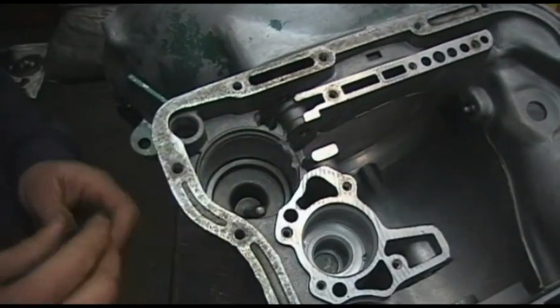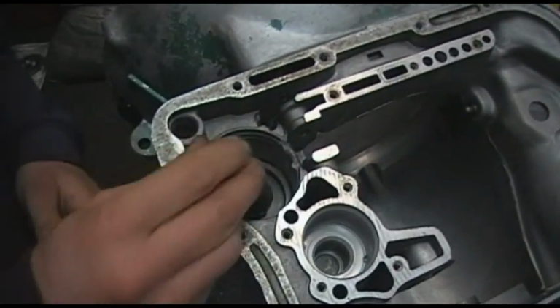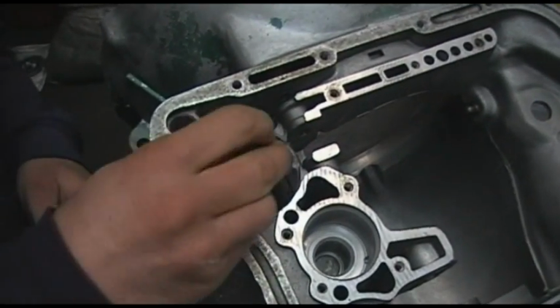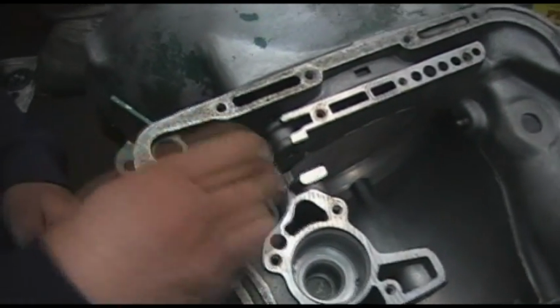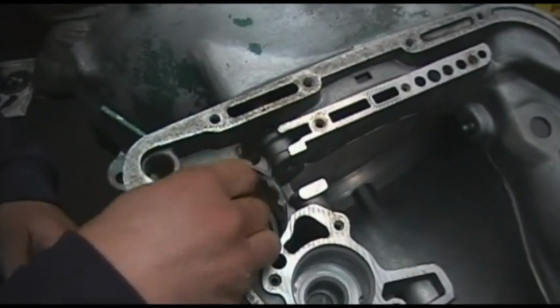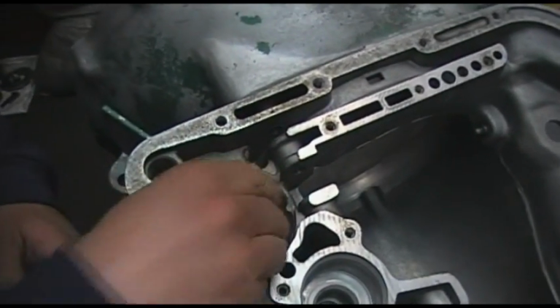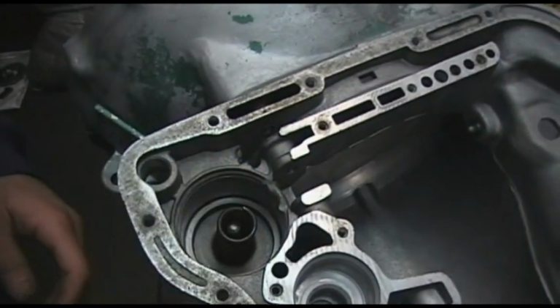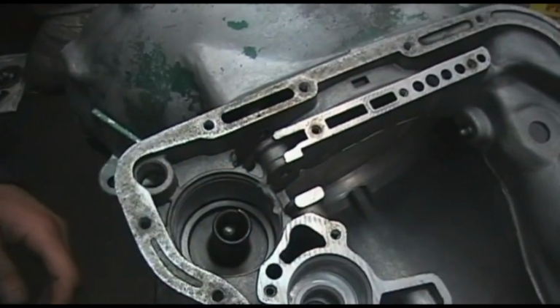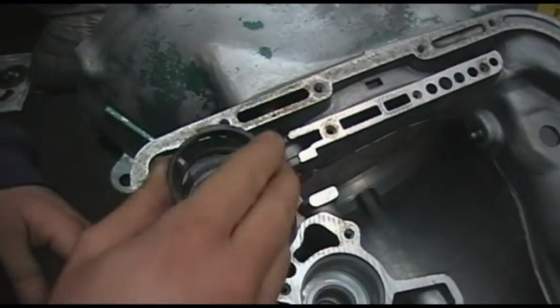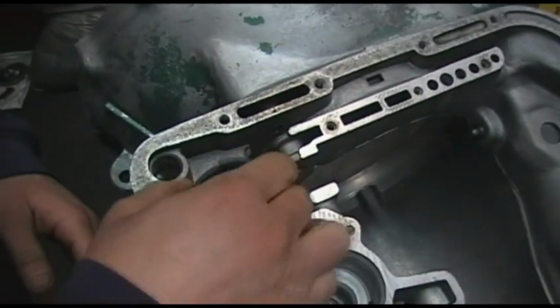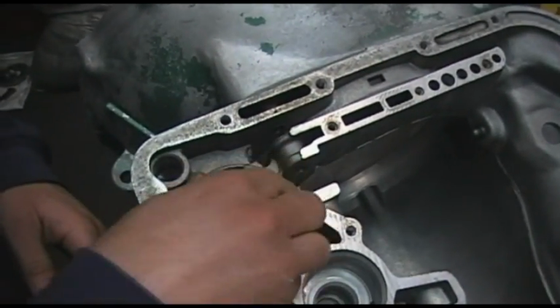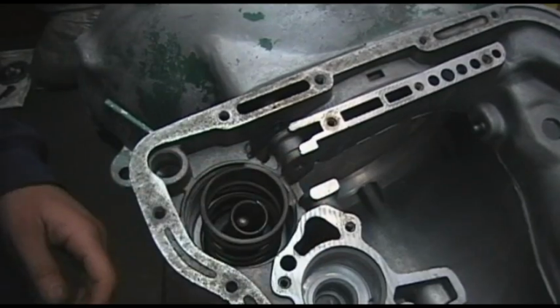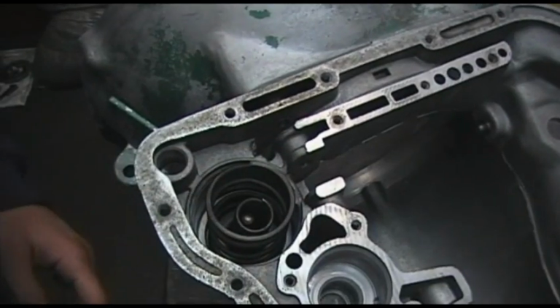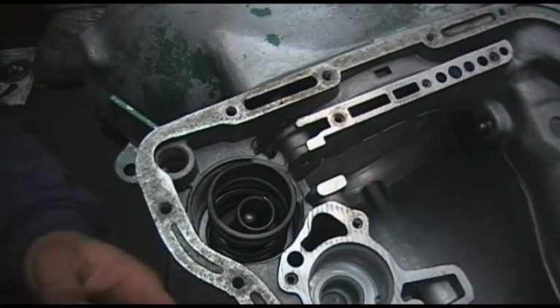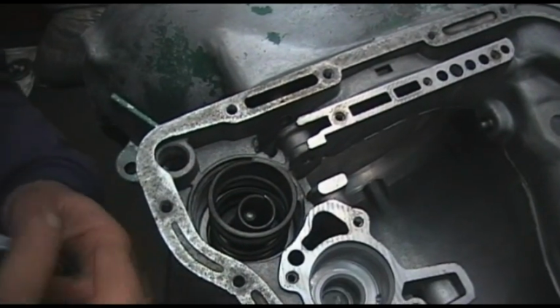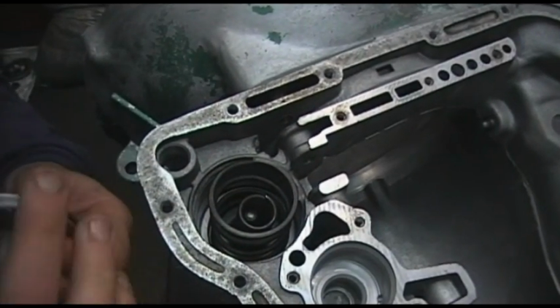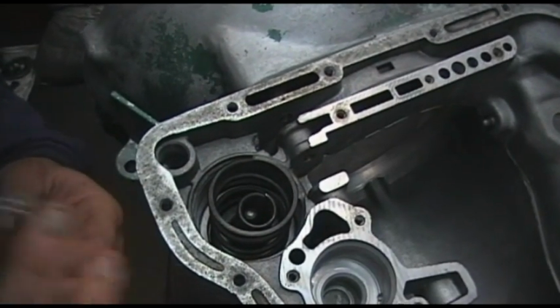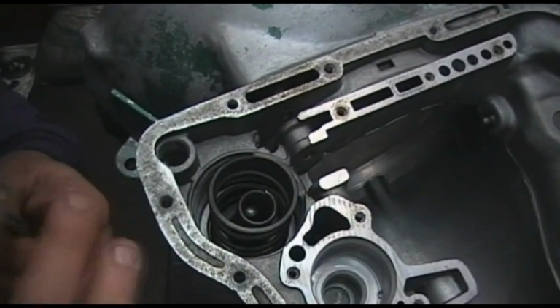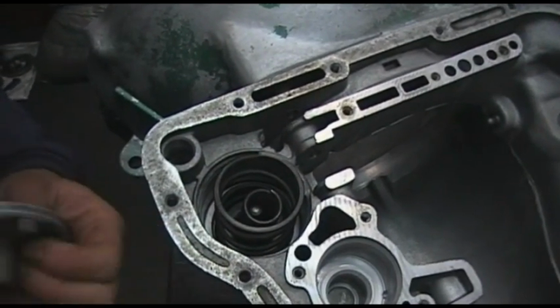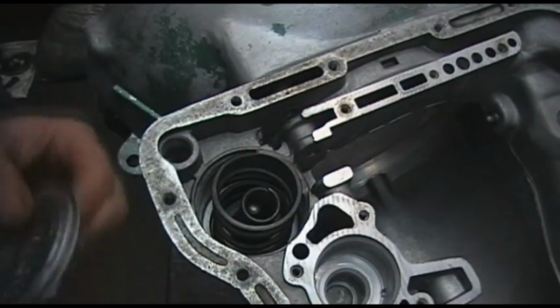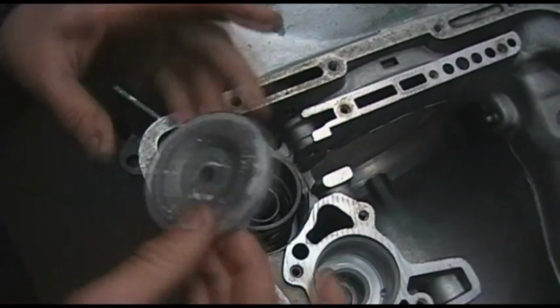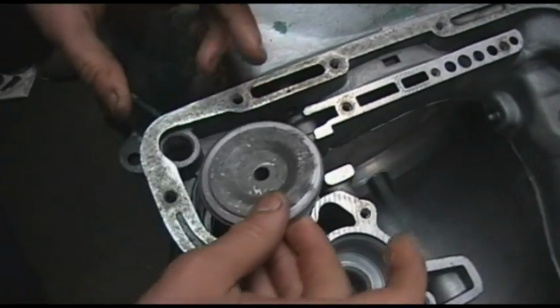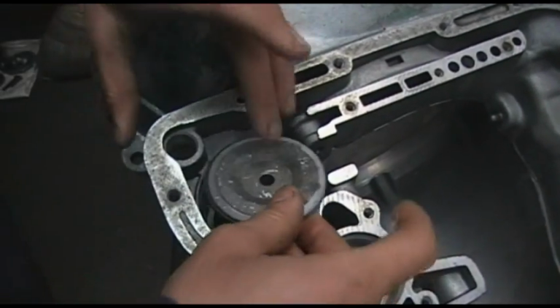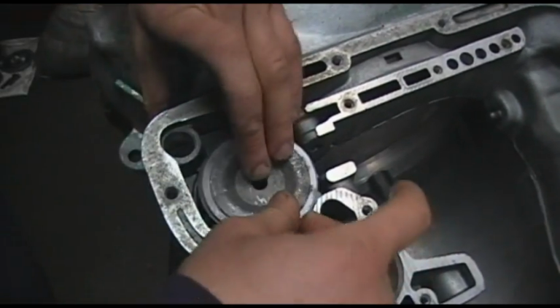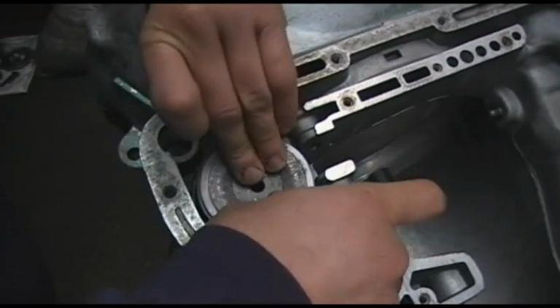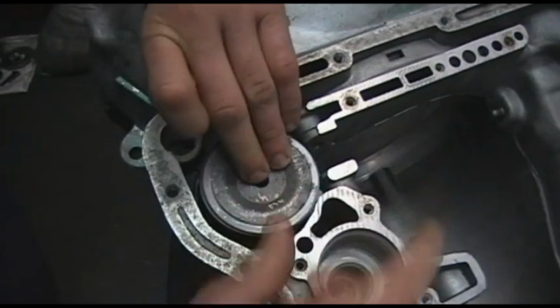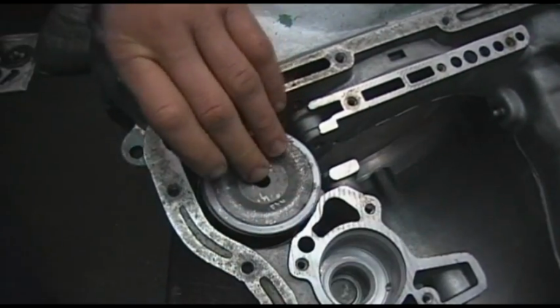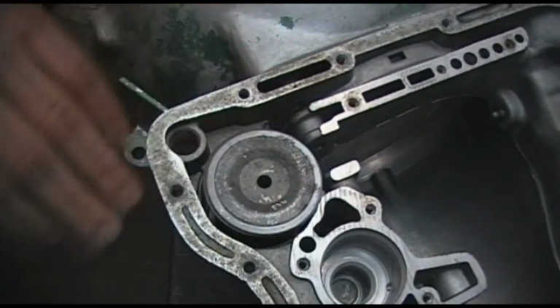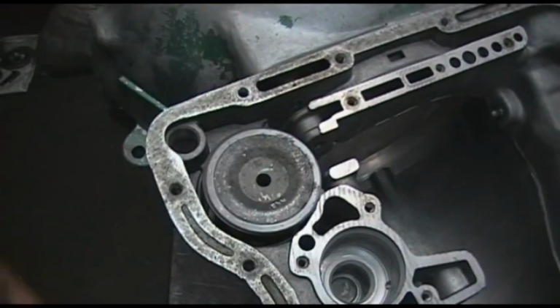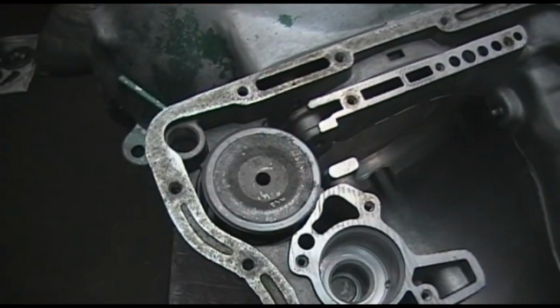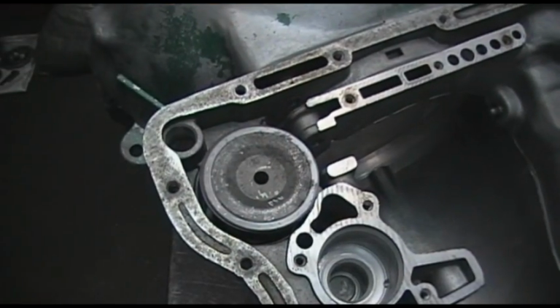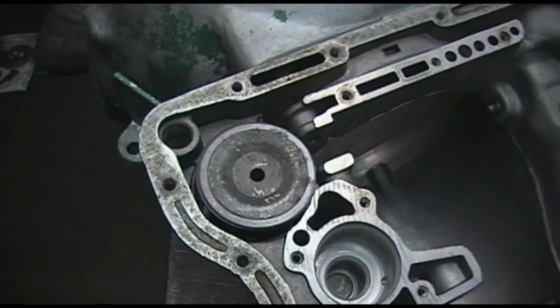We then grab our piston rod, then our inner spring, then our outer spring. And finally, the second last part of the jigsaw puzzle — we install the top piston.